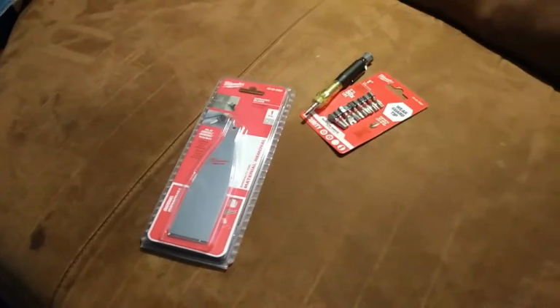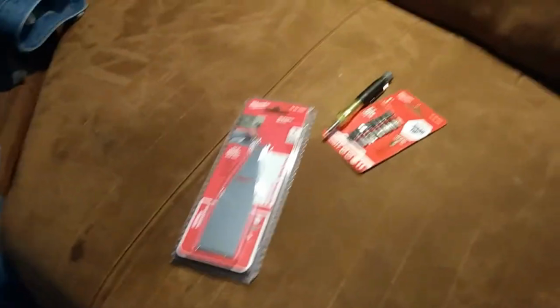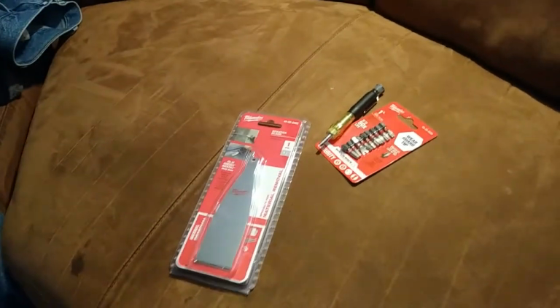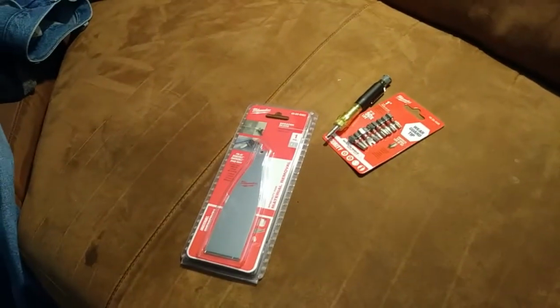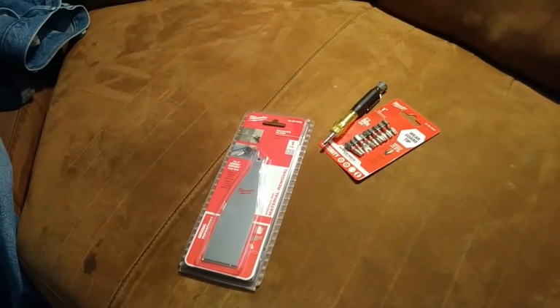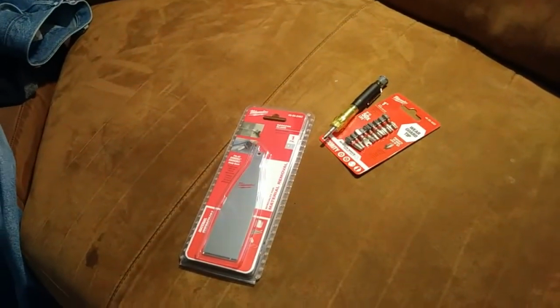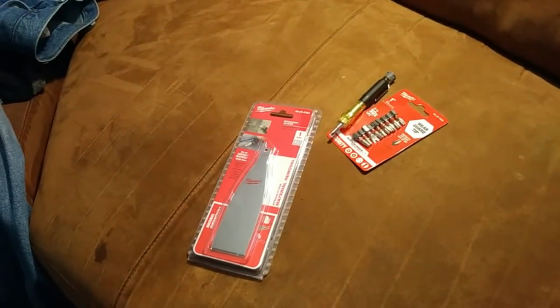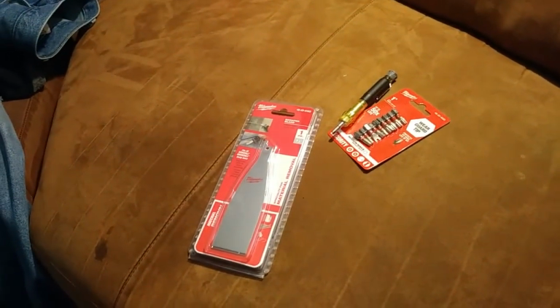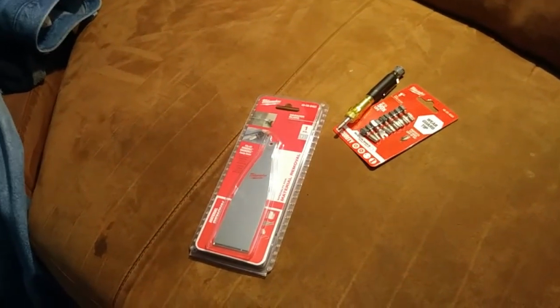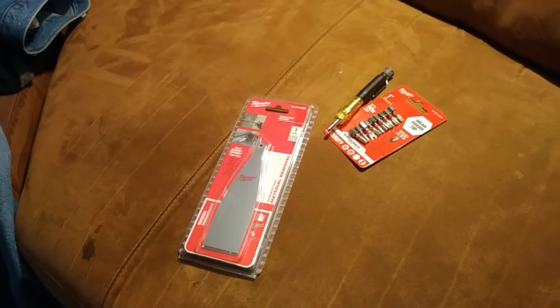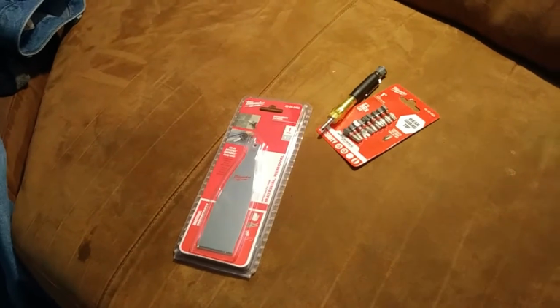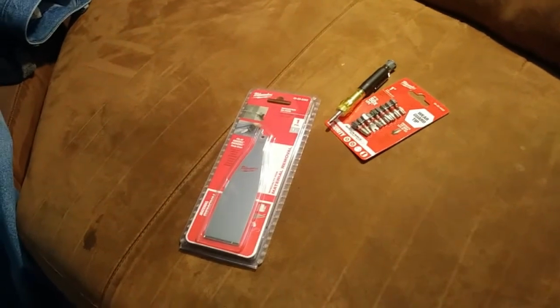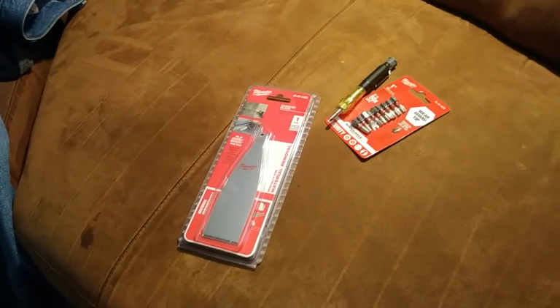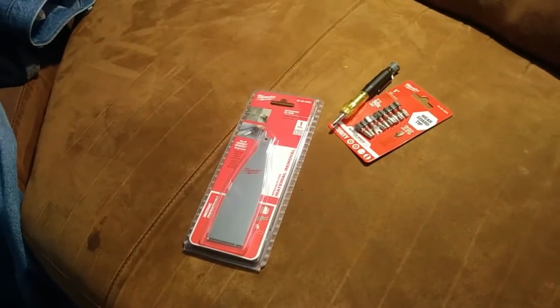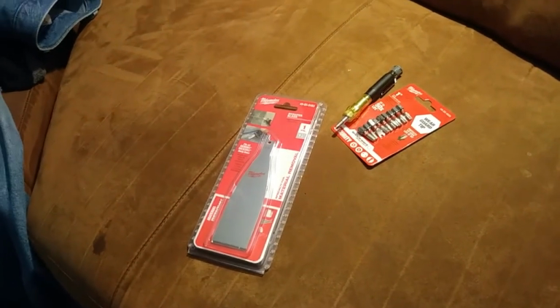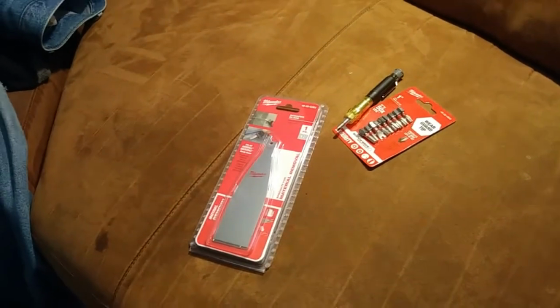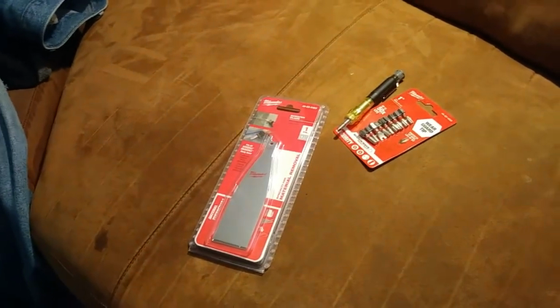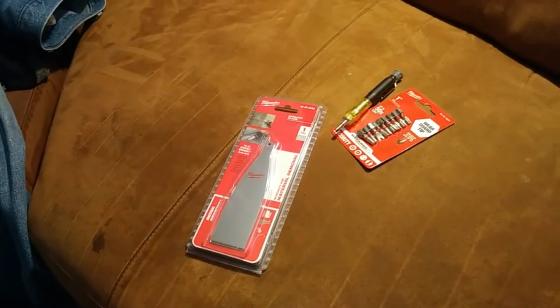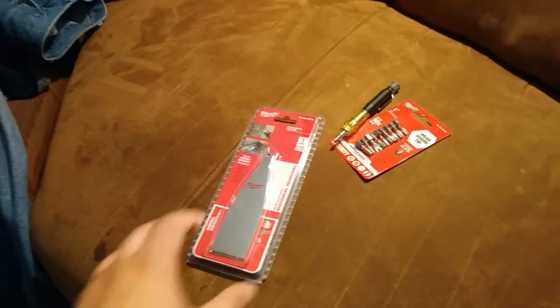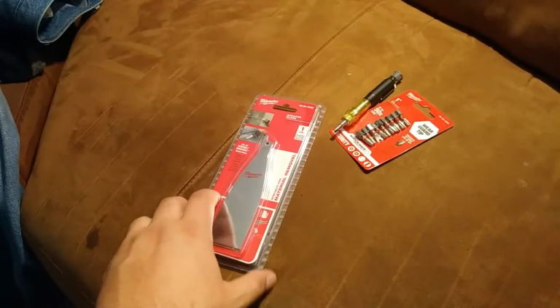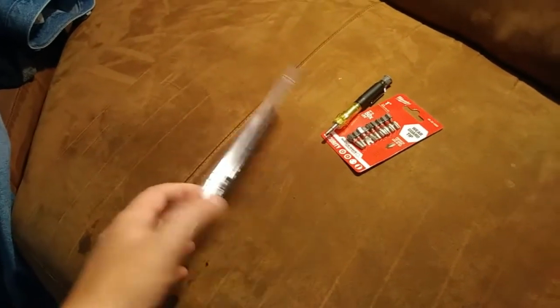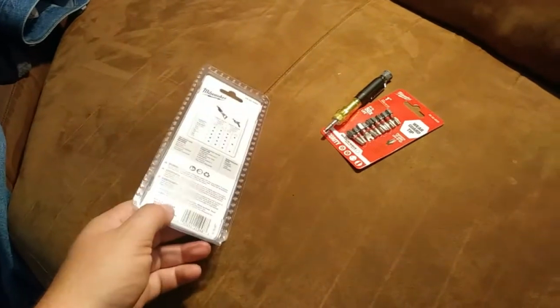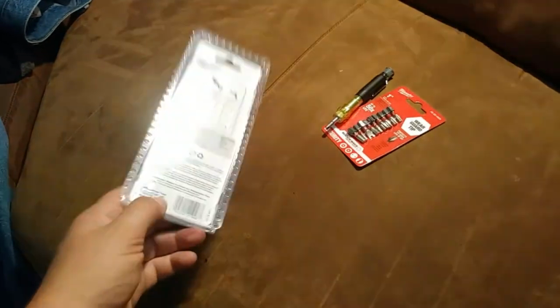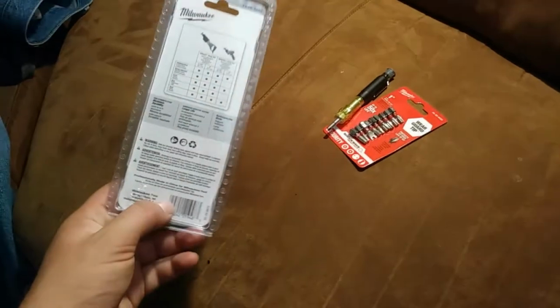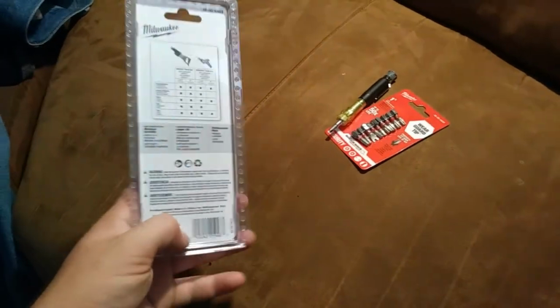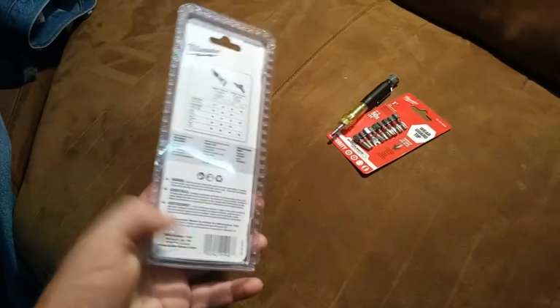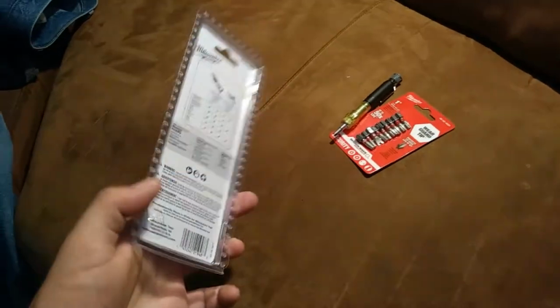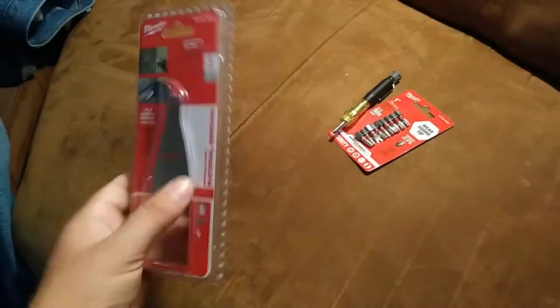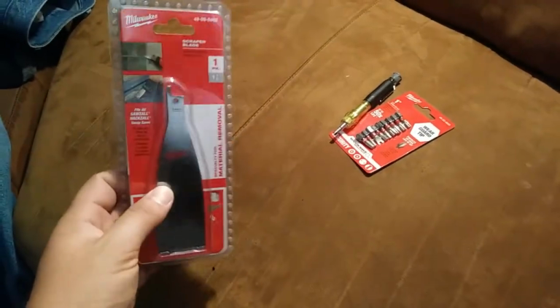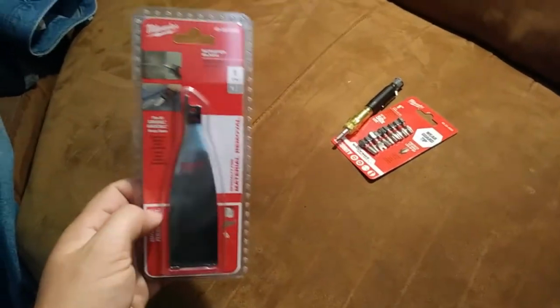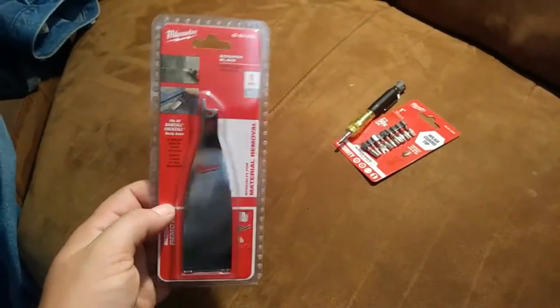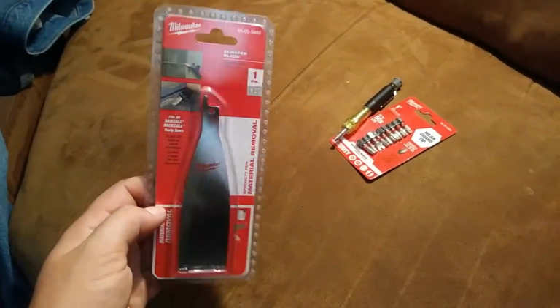A couple more items here for the tool bag. I only have these three at the moment so I'm just going to record this segment. There's more coming but I'll put them all into one video. So I'll do these for now so I can put them away in their respective locations.